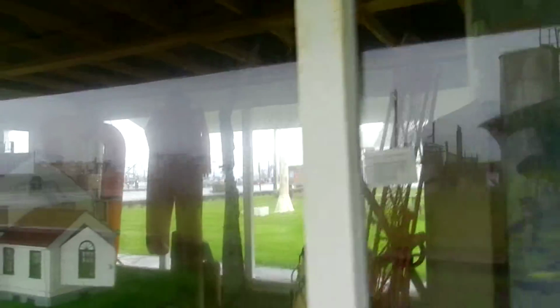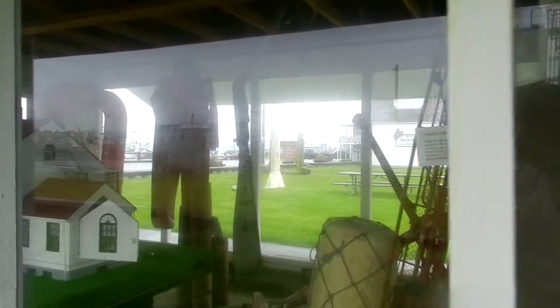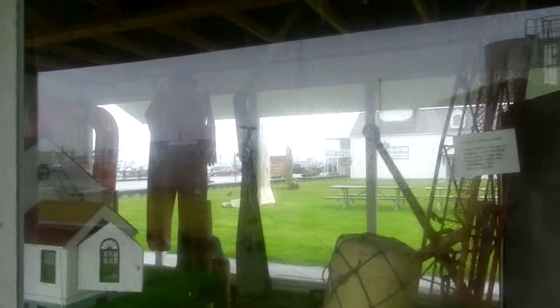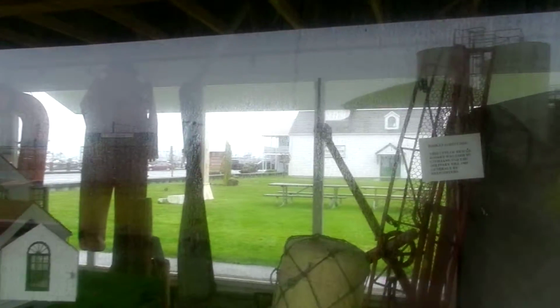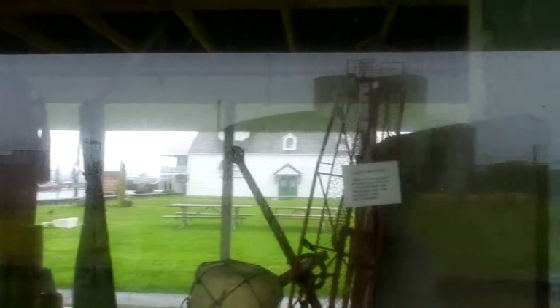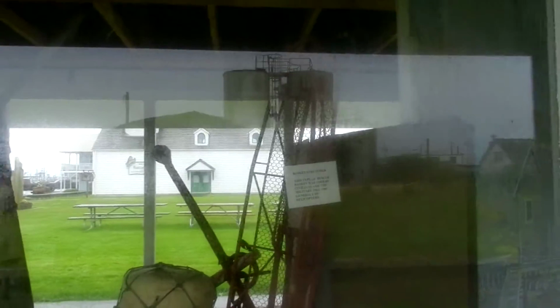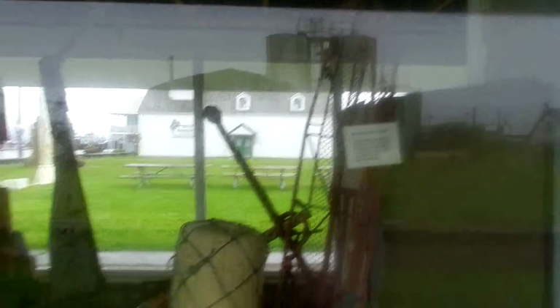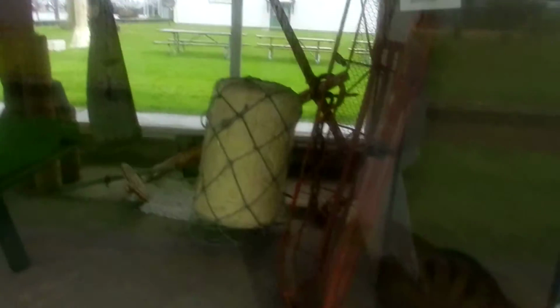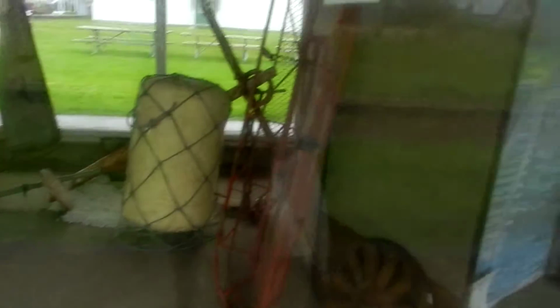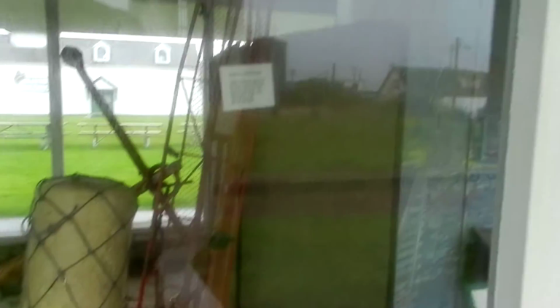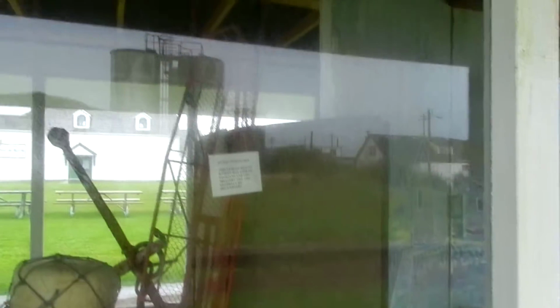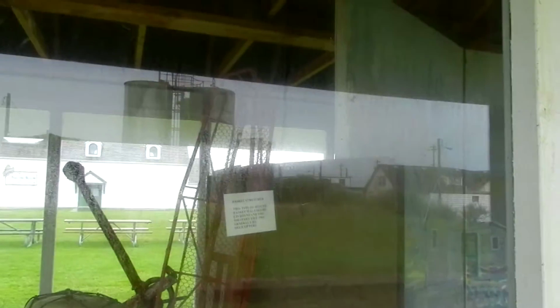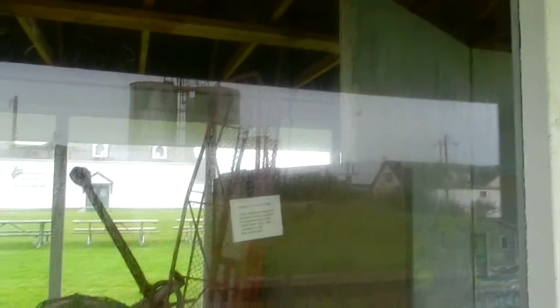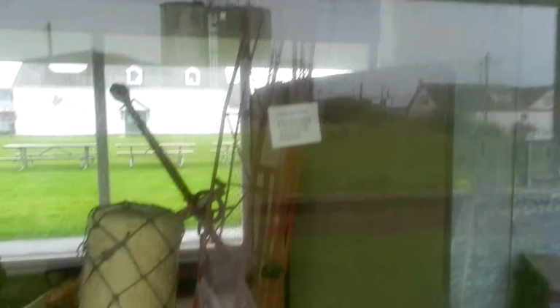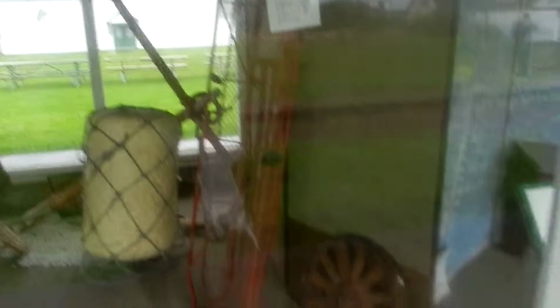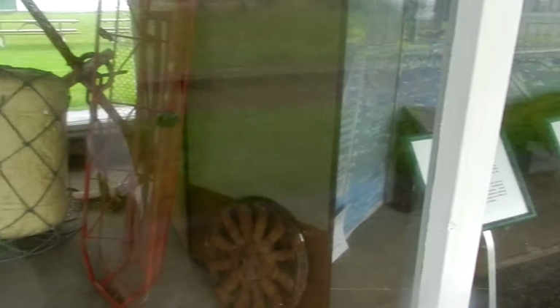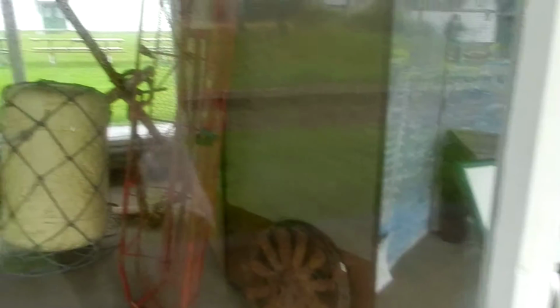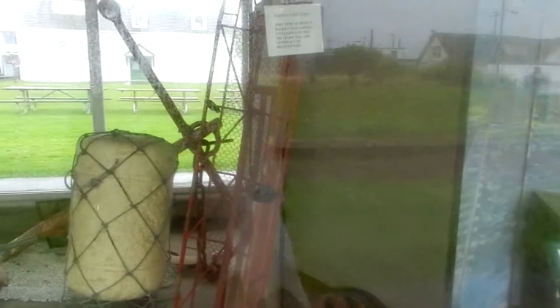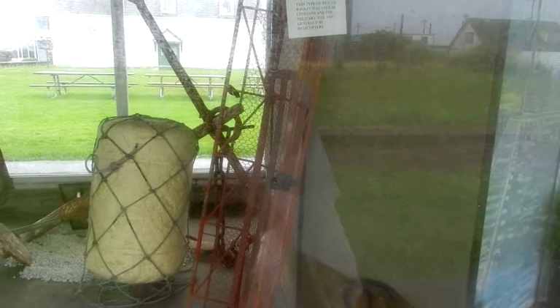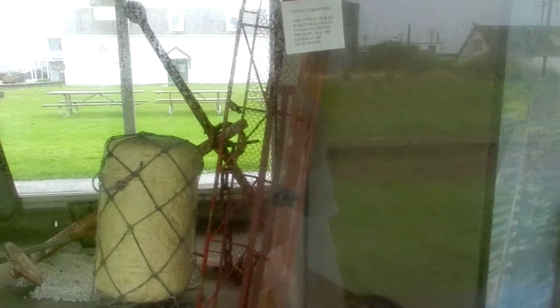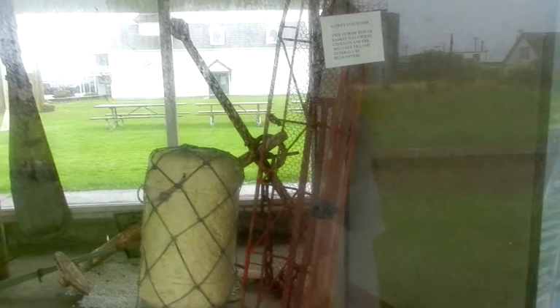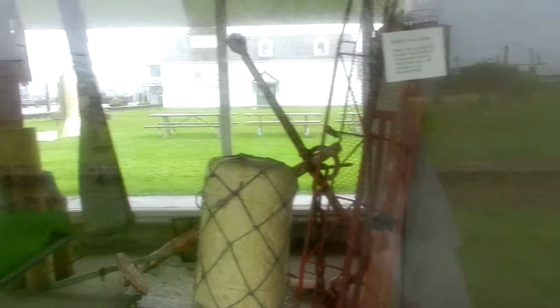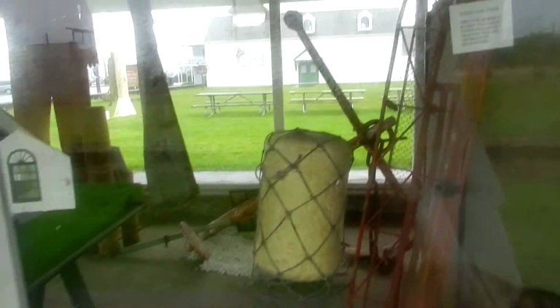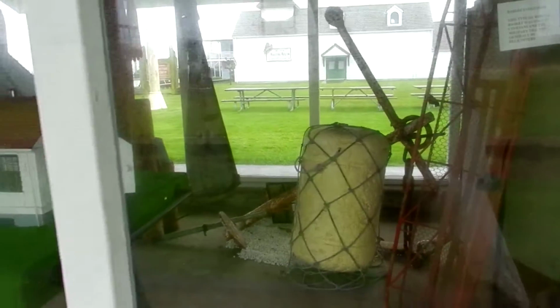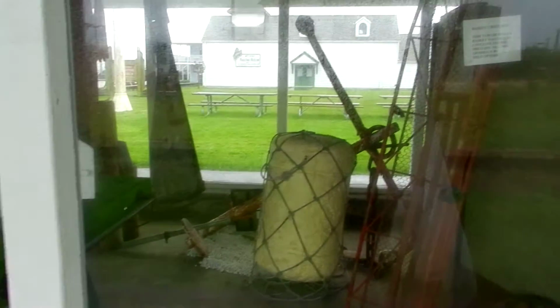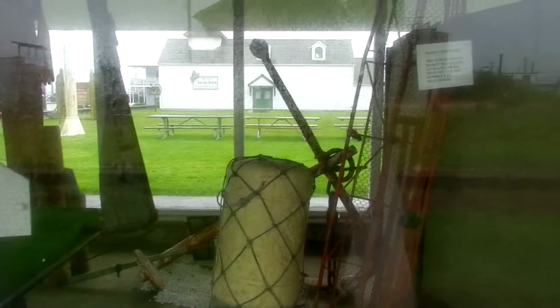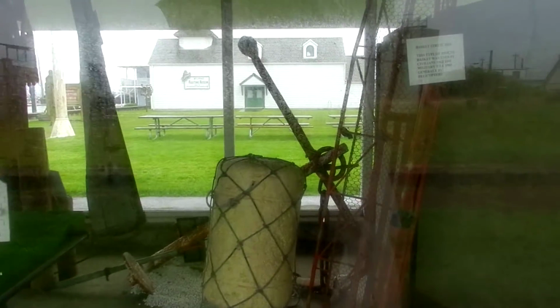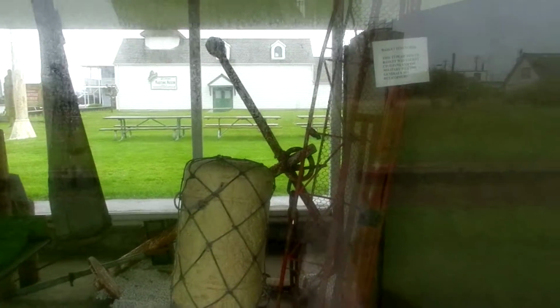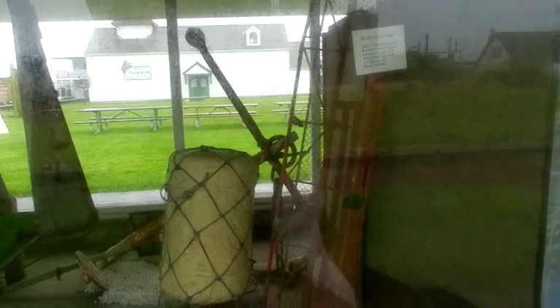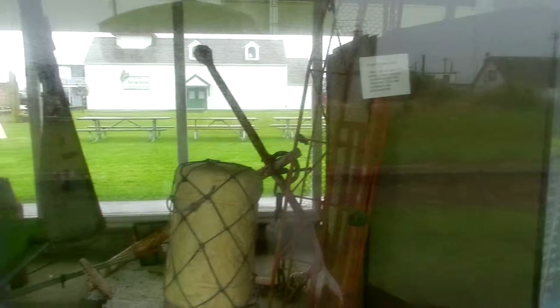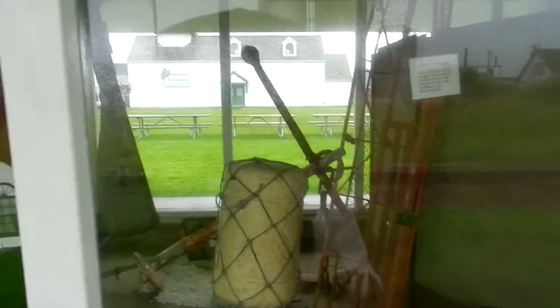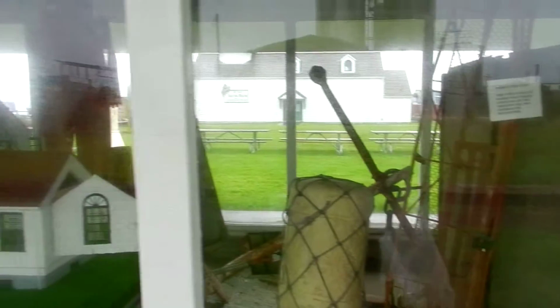And over here is a basket stretcher. Yeah, I think that's useful for fishing or hauling.